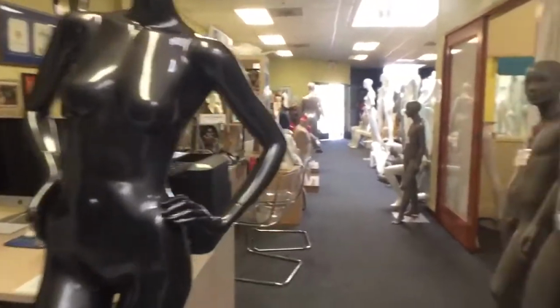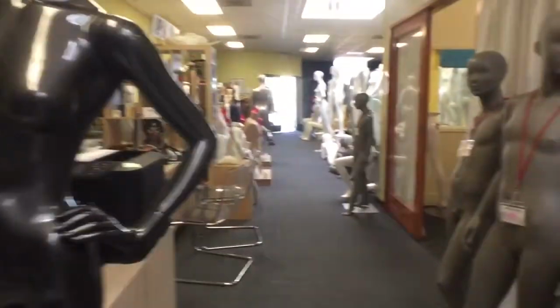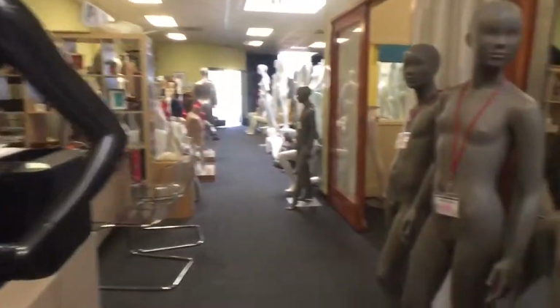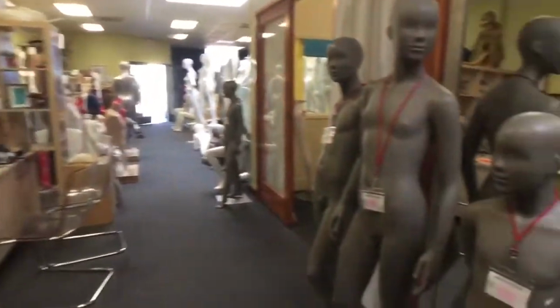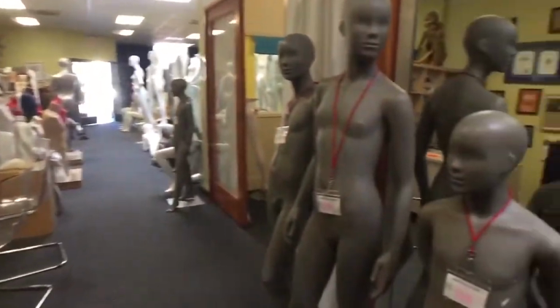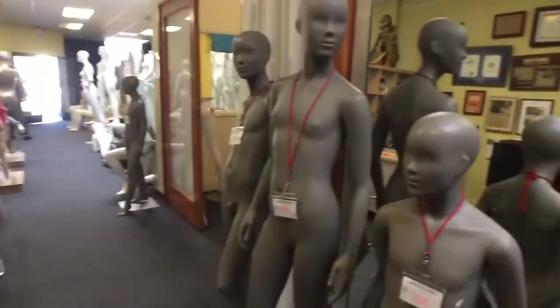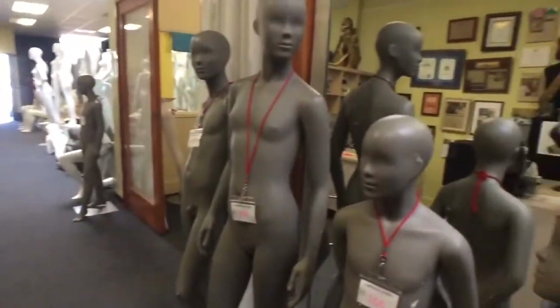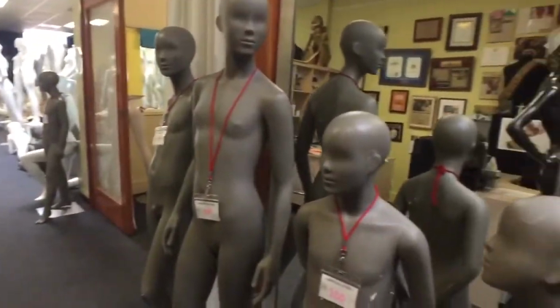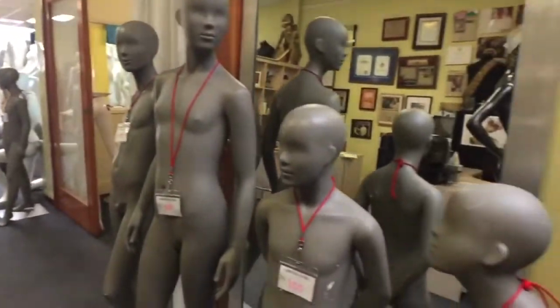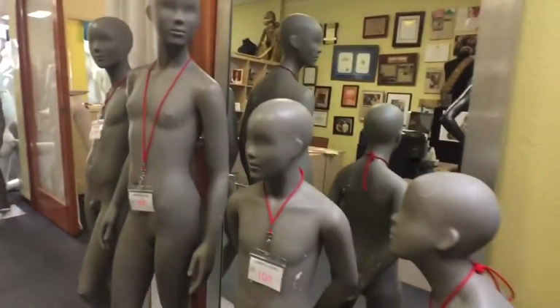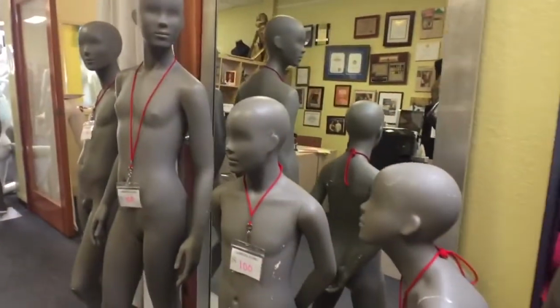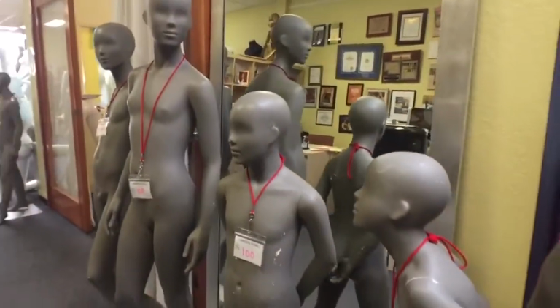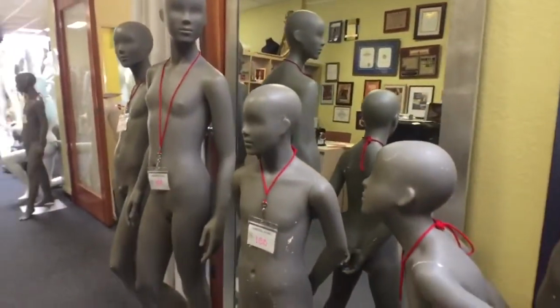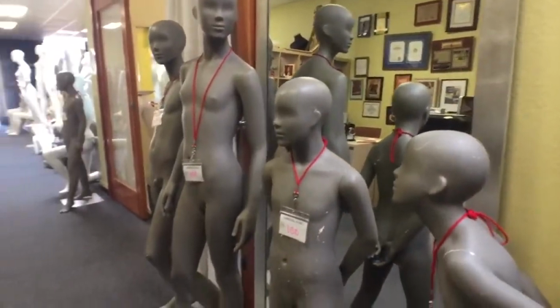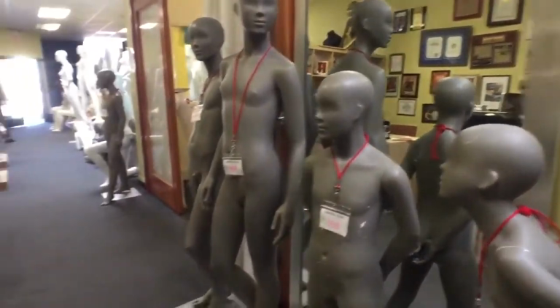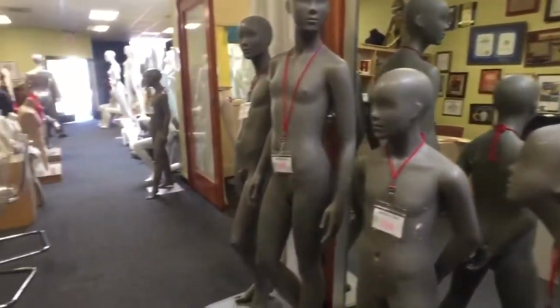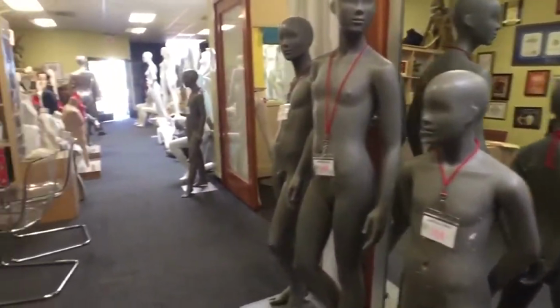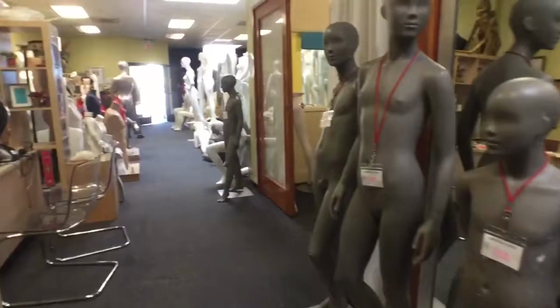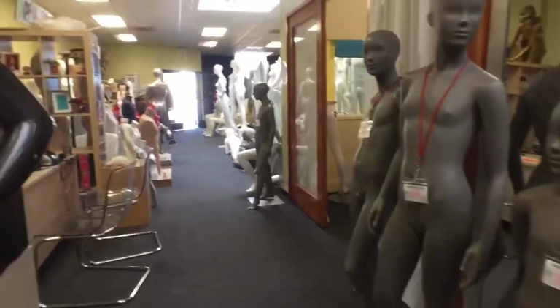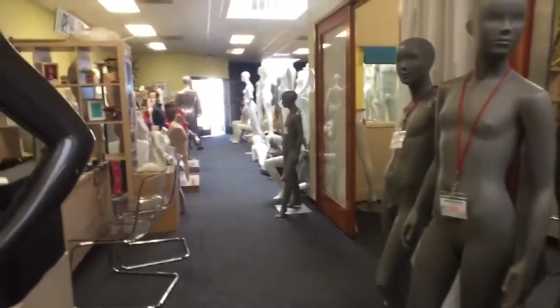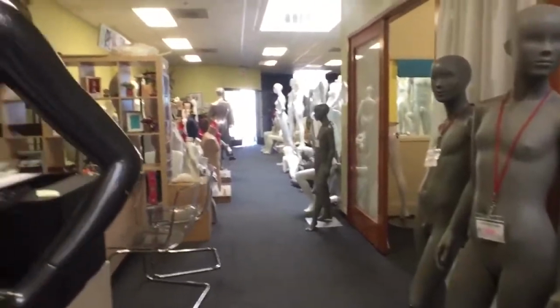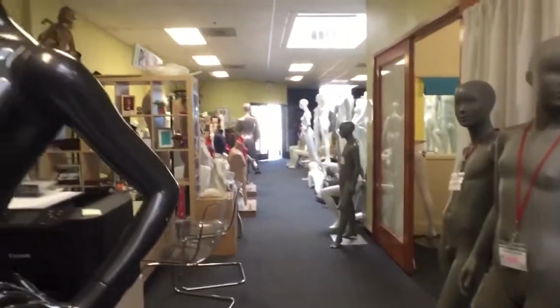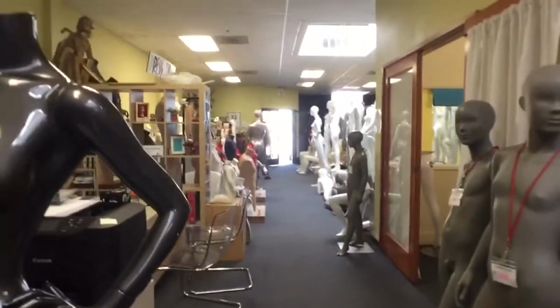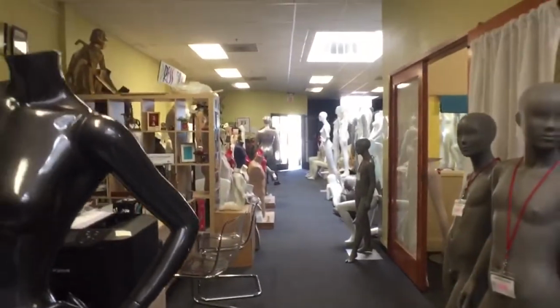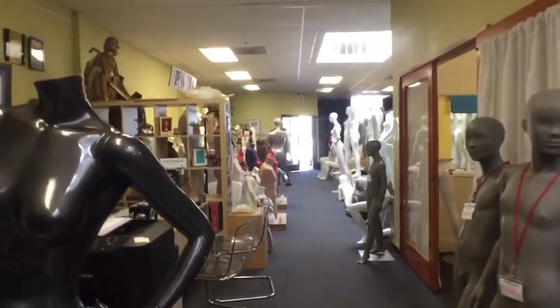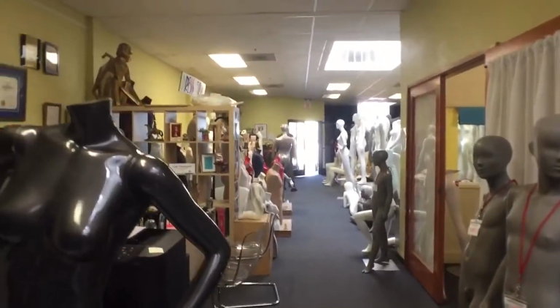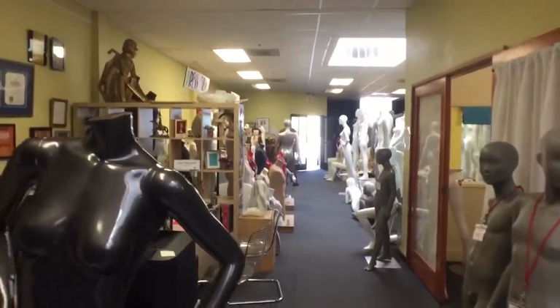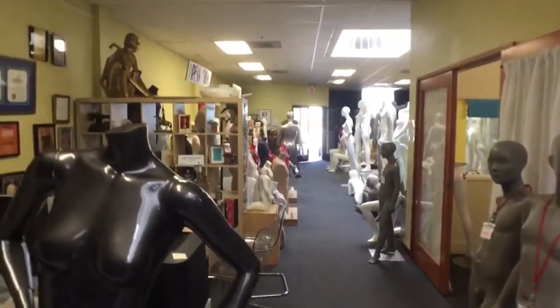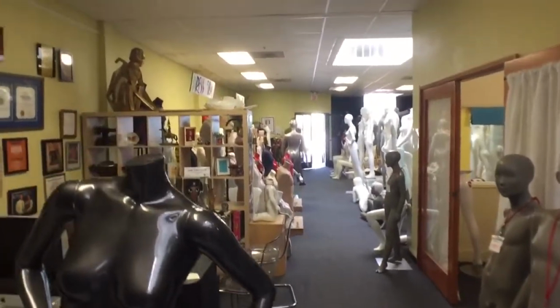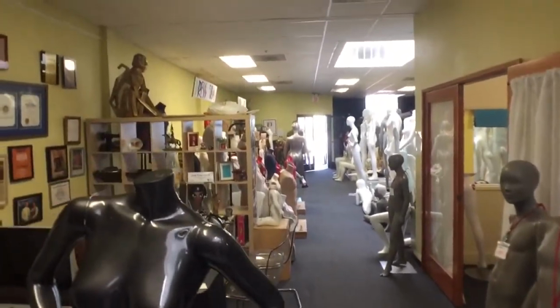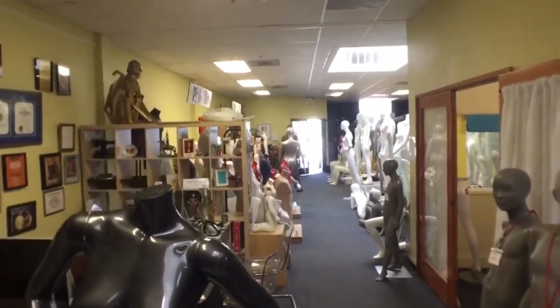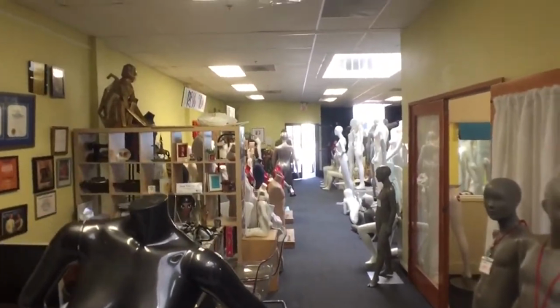All you have to do is bring your camera, photographer, and your product — Mannequin Madness has everything else you need for your photo or video shoot.